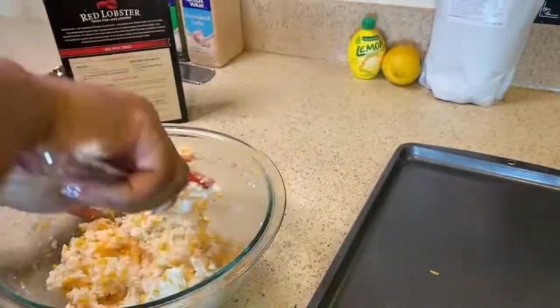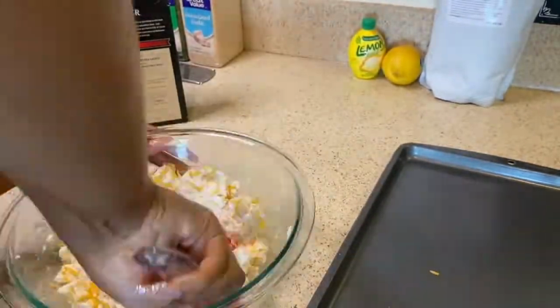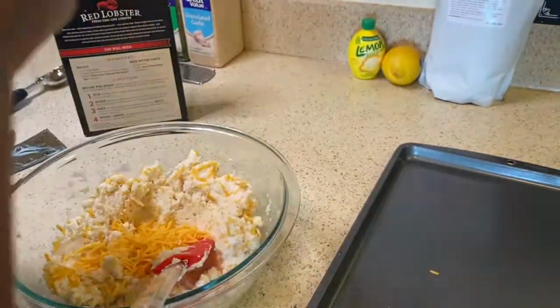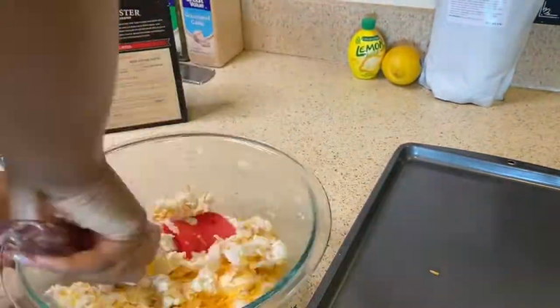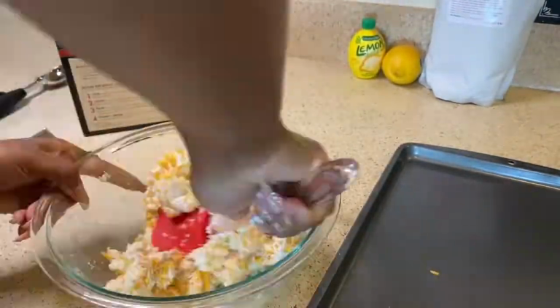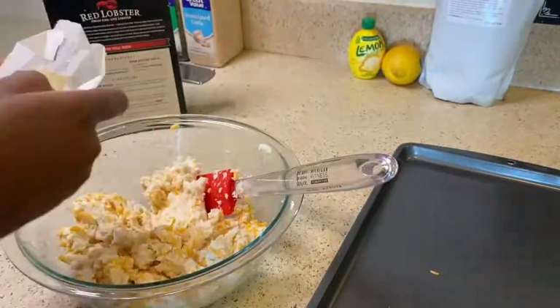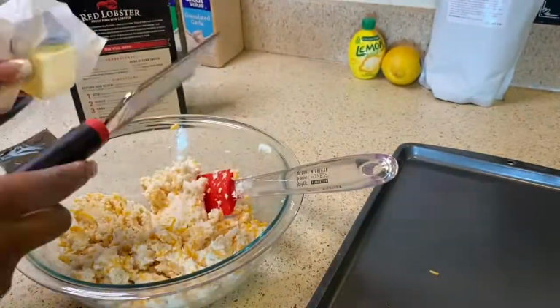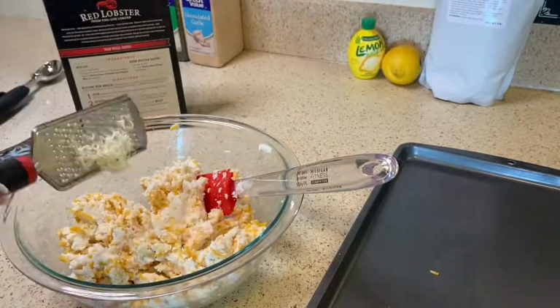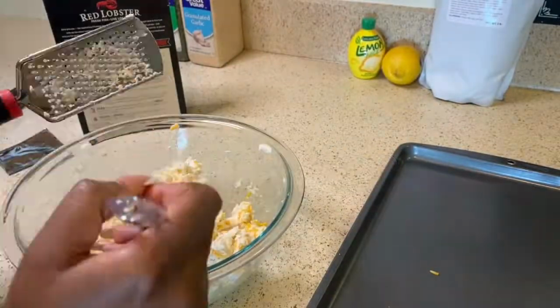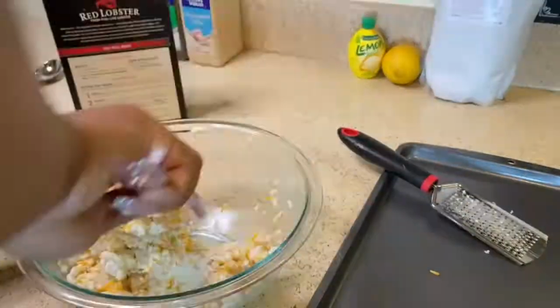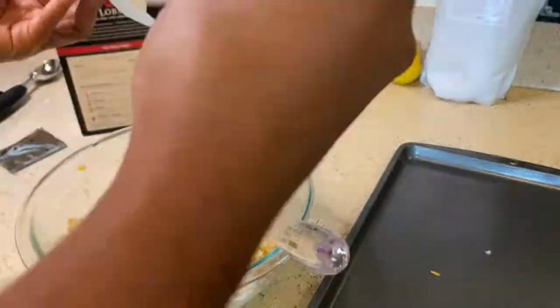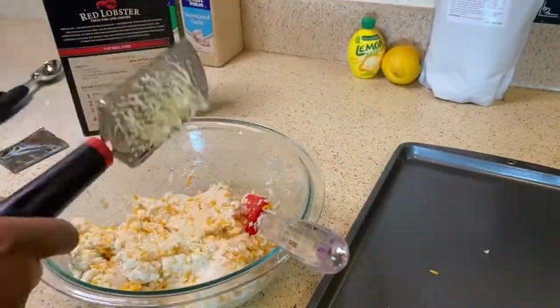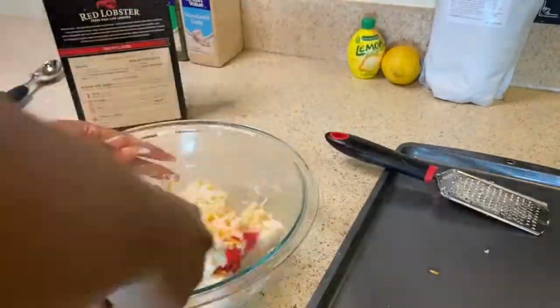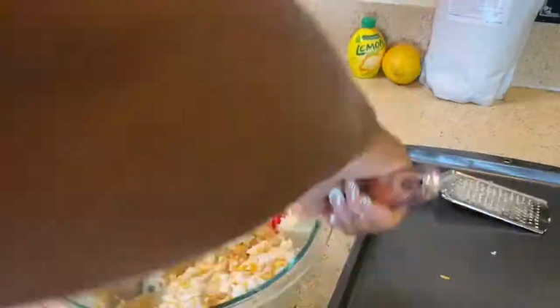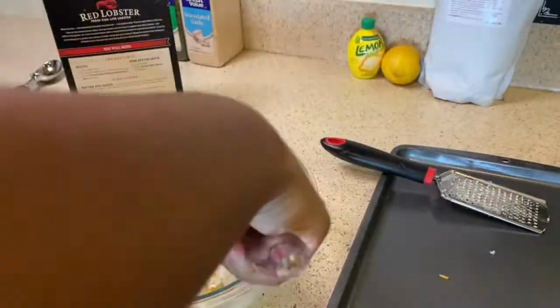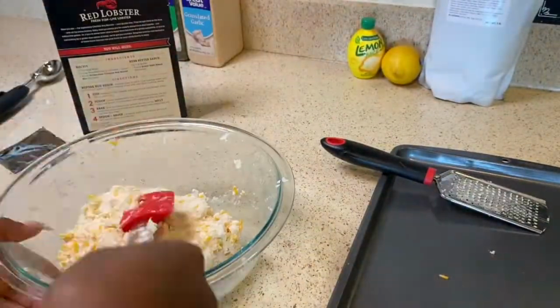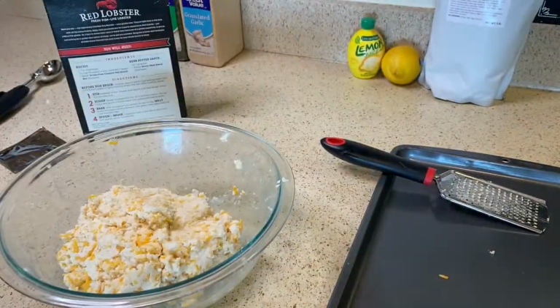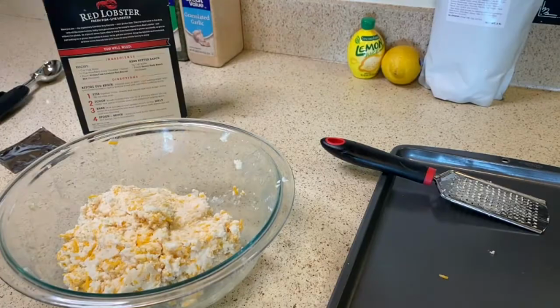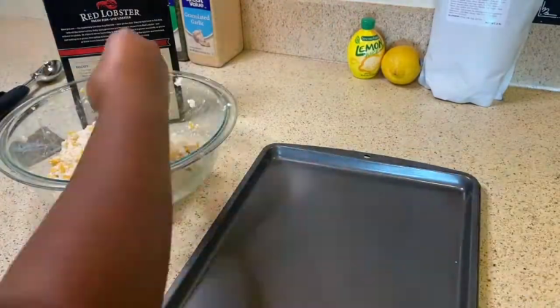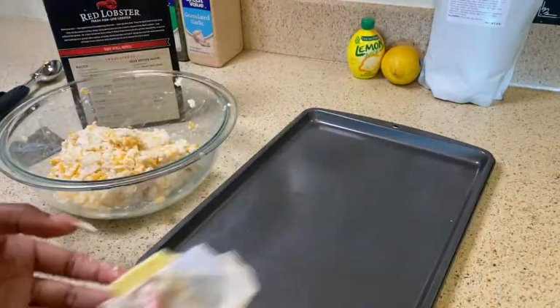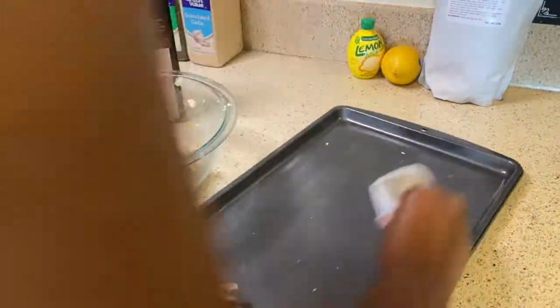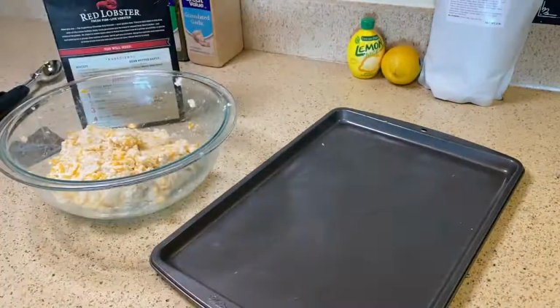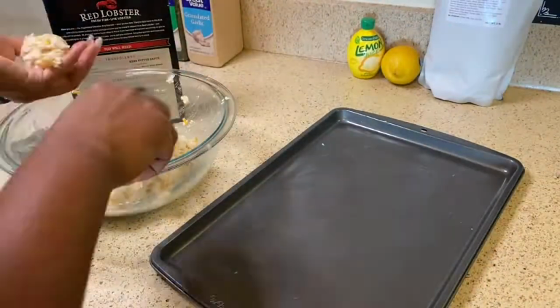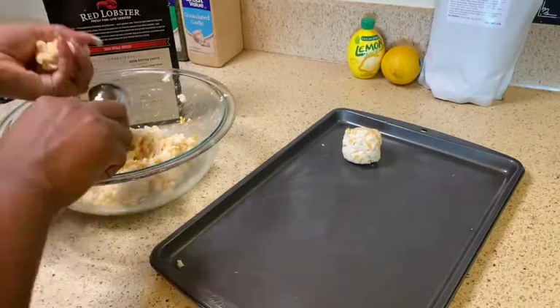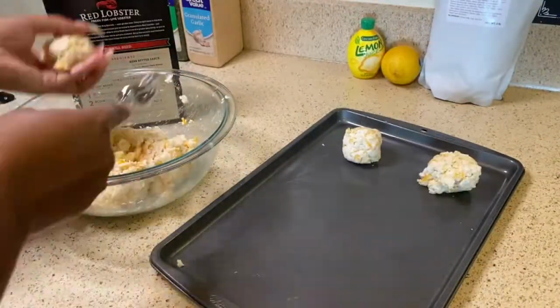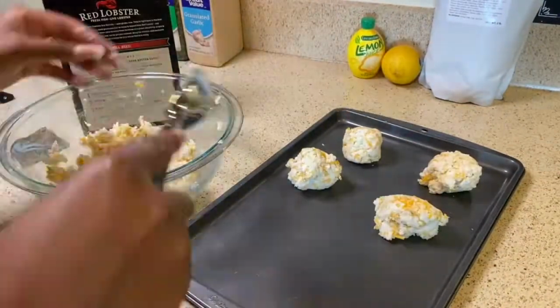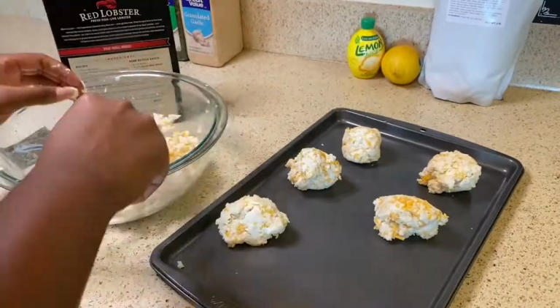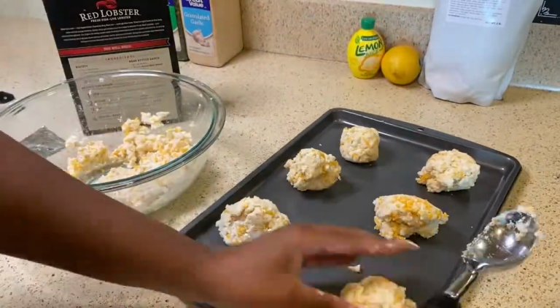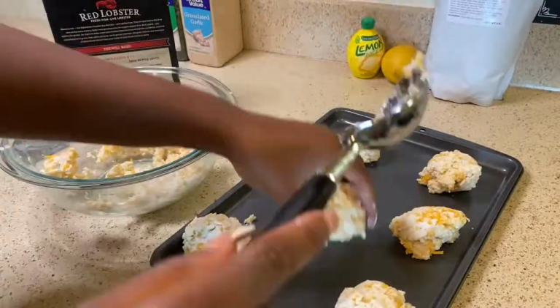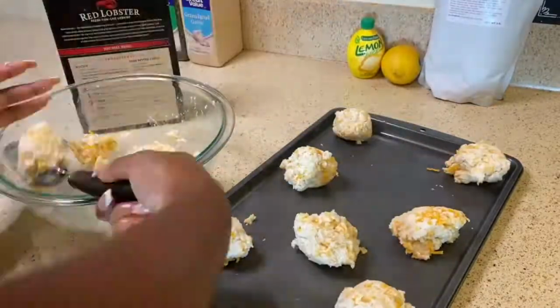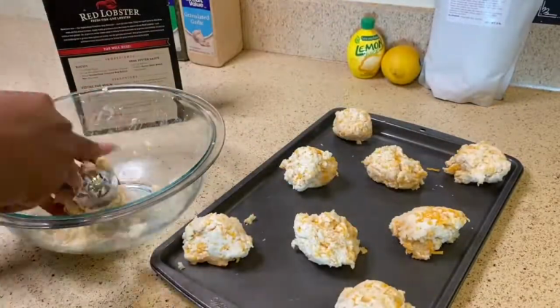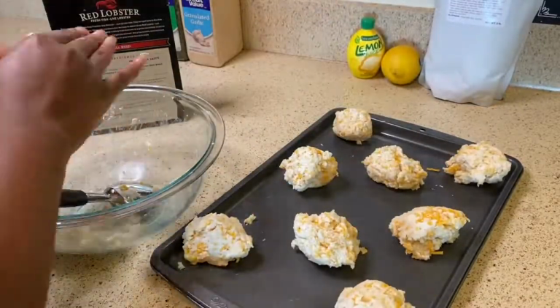For the biscuits, you basically just read the box of the Red Lobster biscuit mix — we're not going to go over all of it. The only things I did different: I added butter into the mix, and I put in a little mild cheese because it melts better in the mixture.